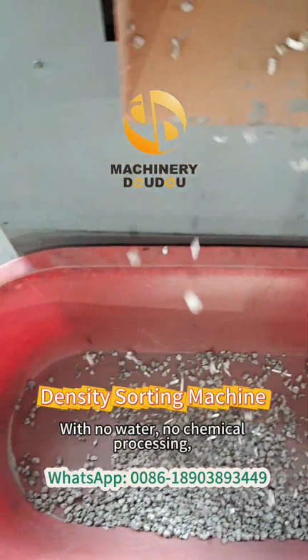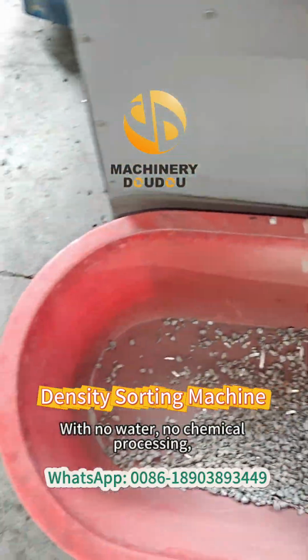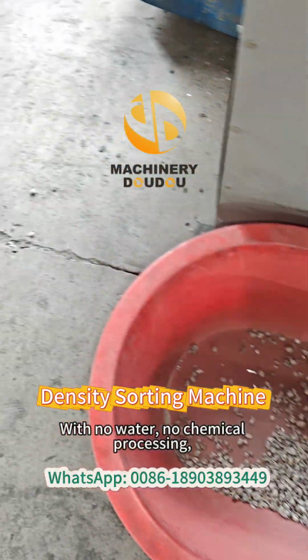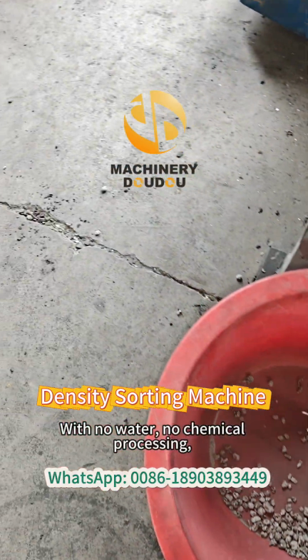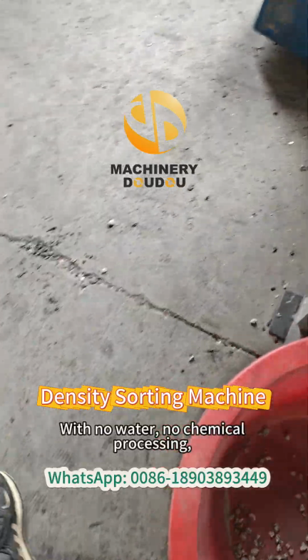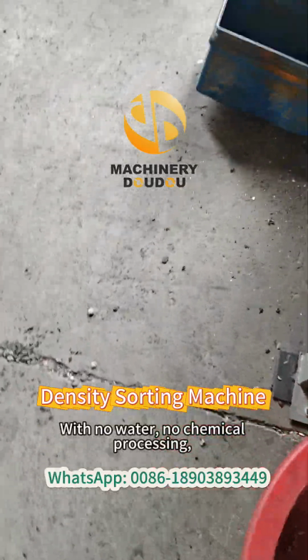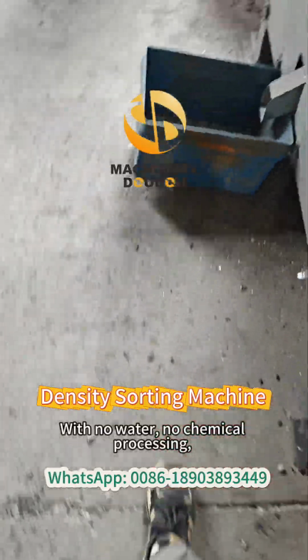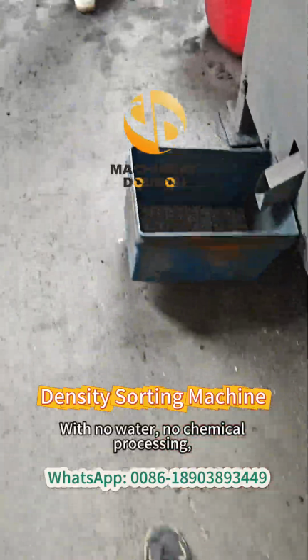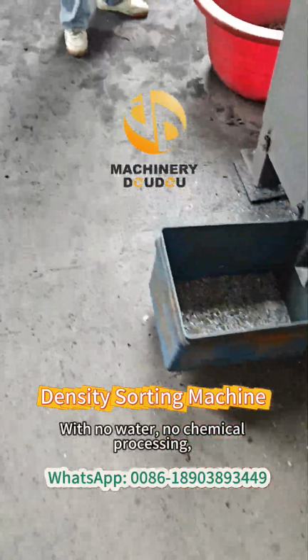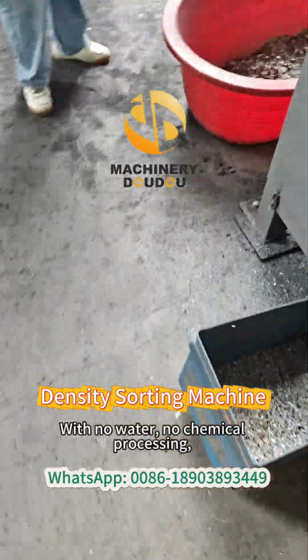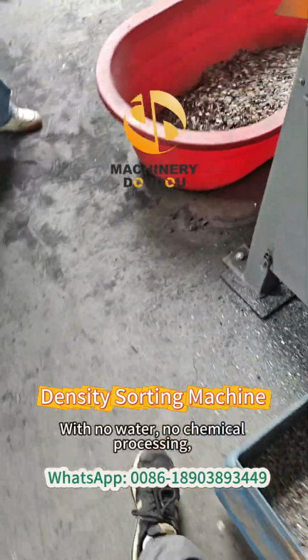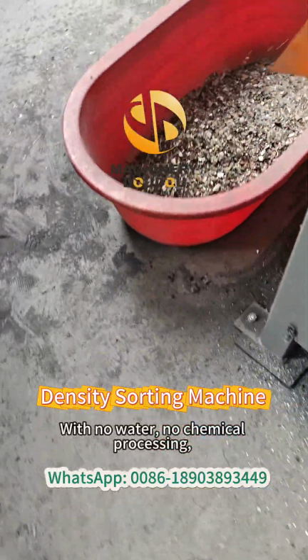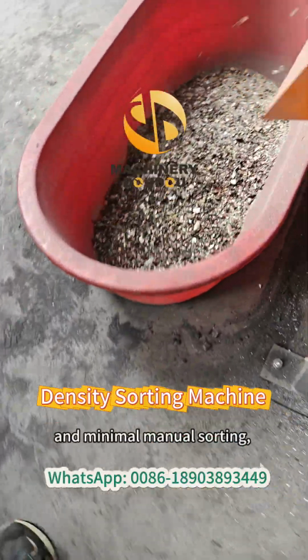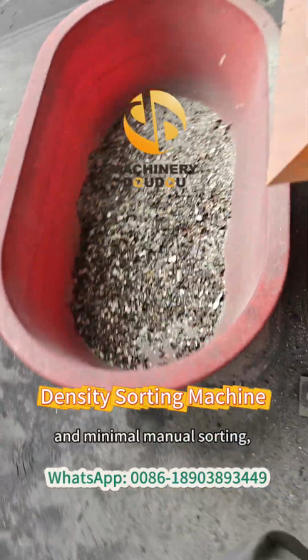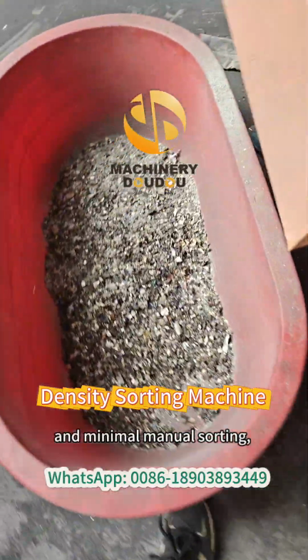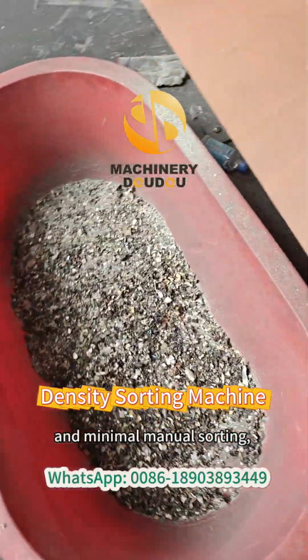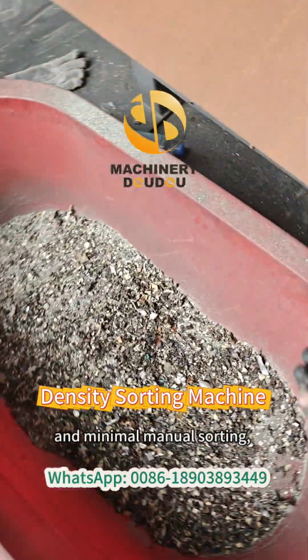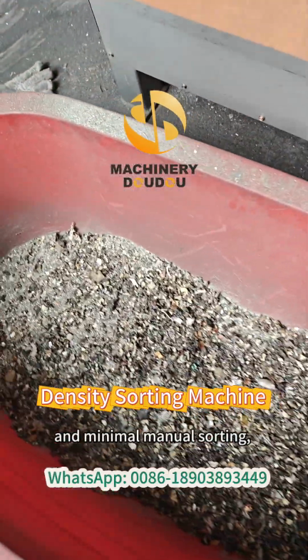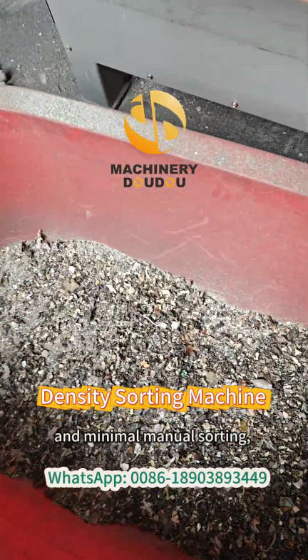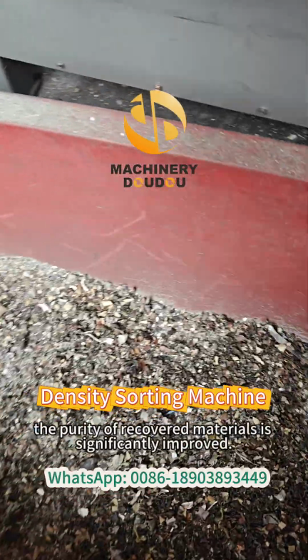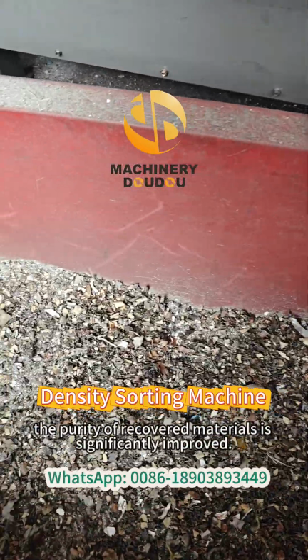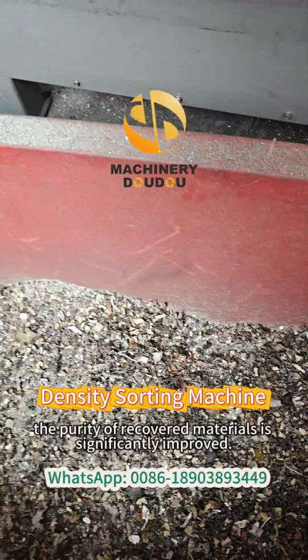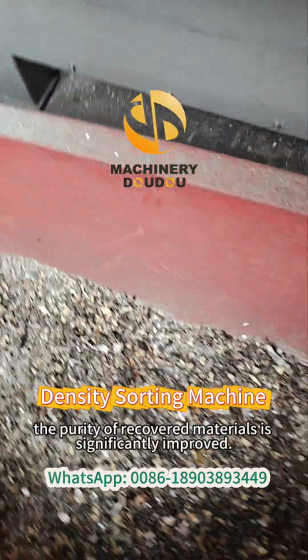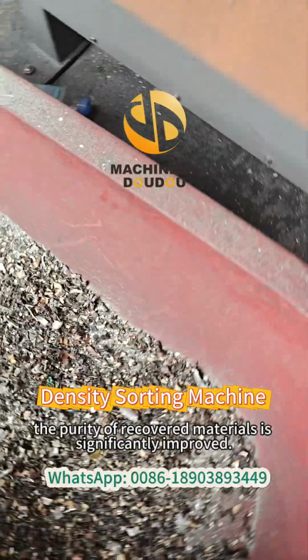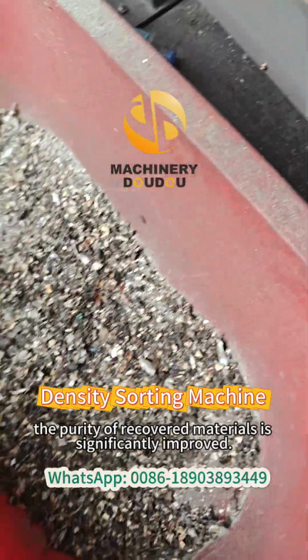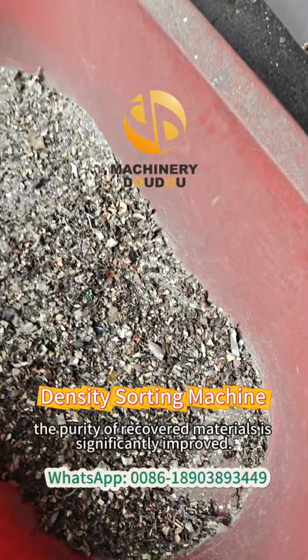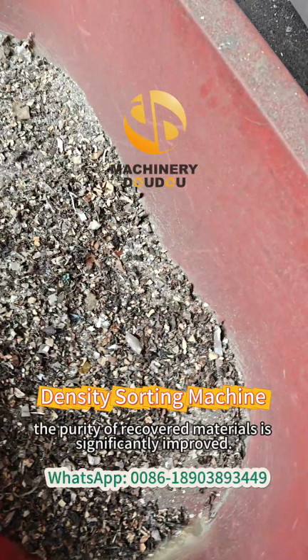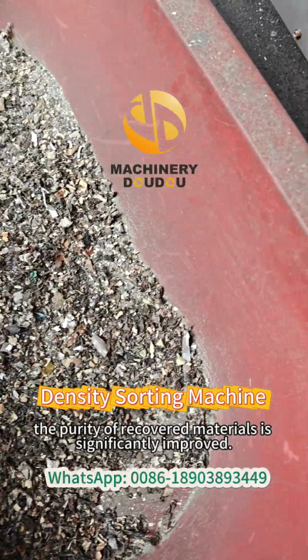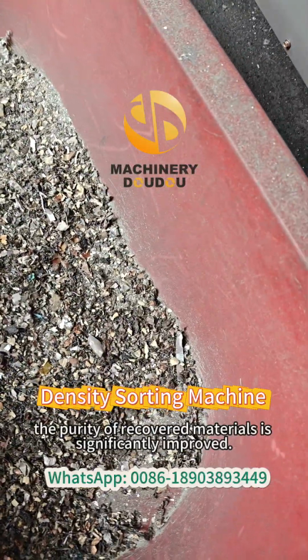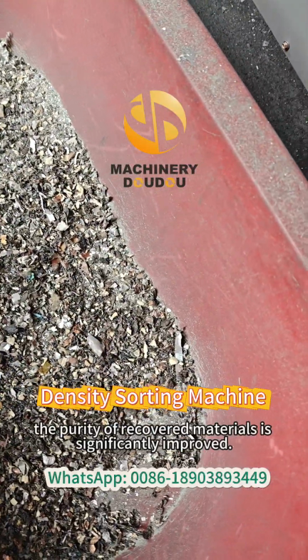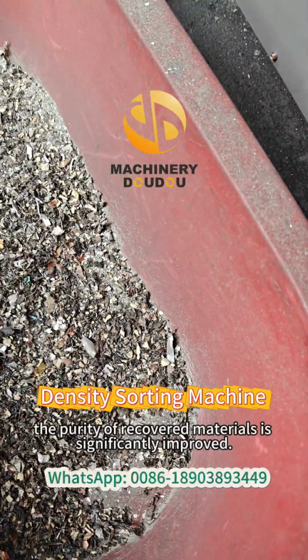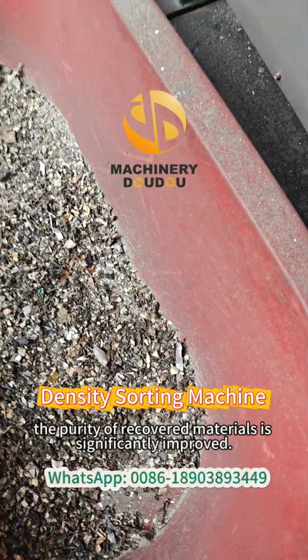With no water, no chemical processing, and minimal manual sorting, the purity of recovered materials is significantly improved.